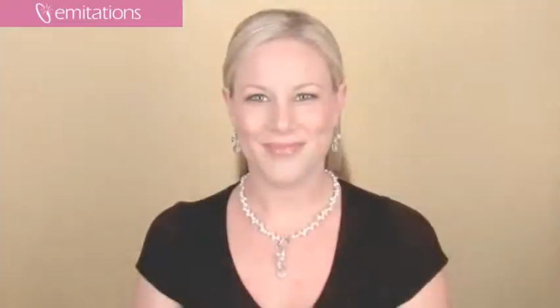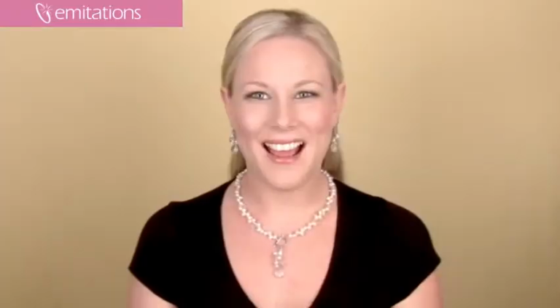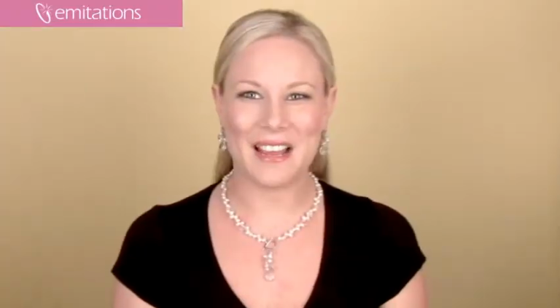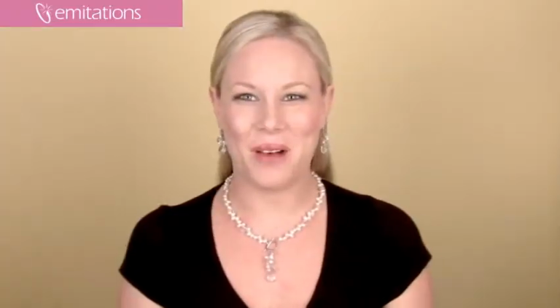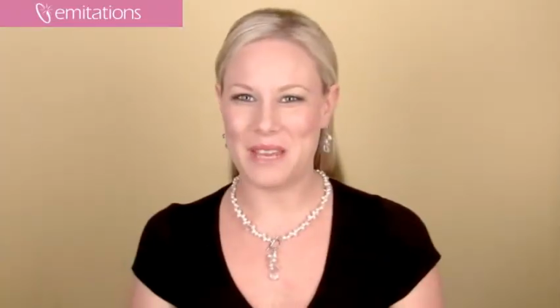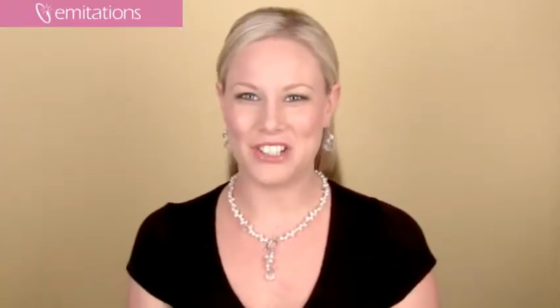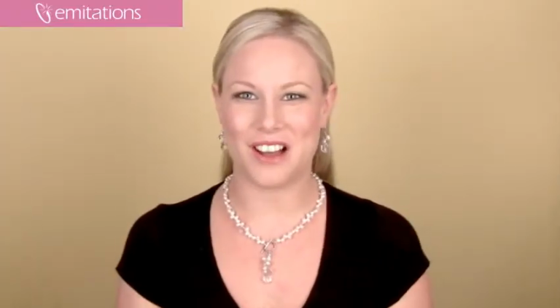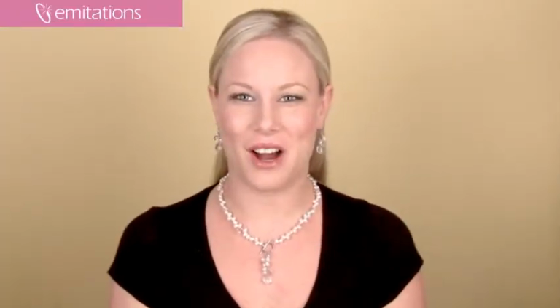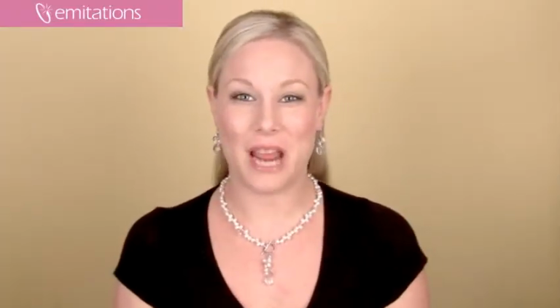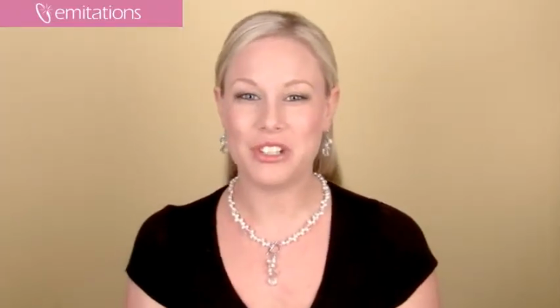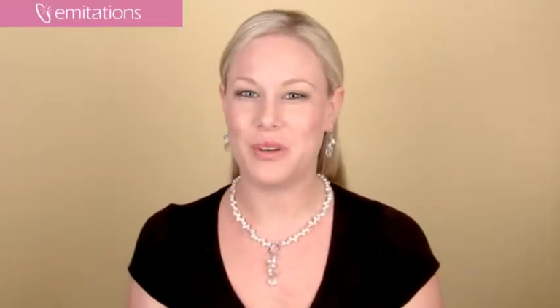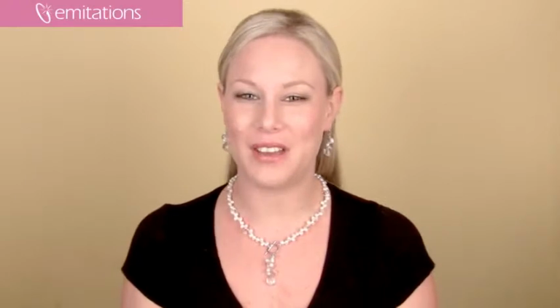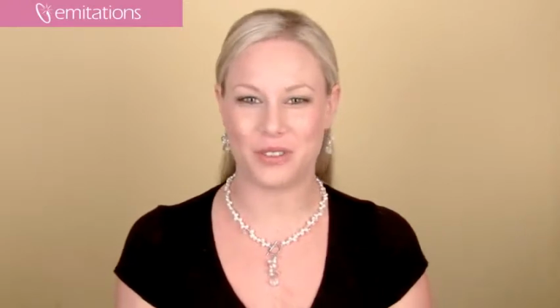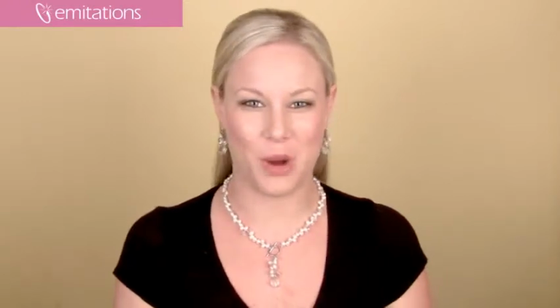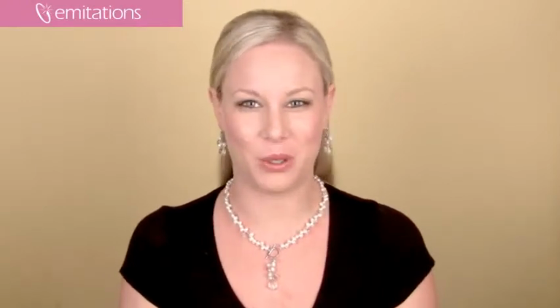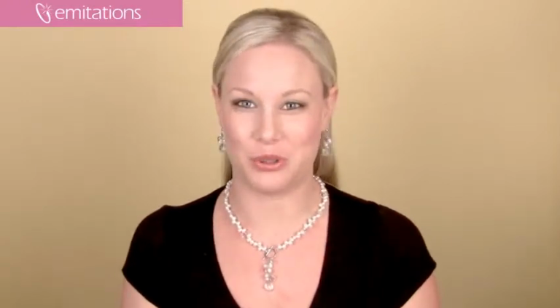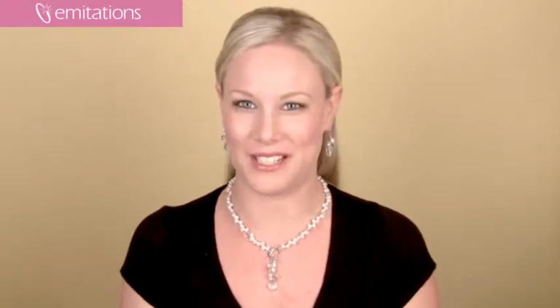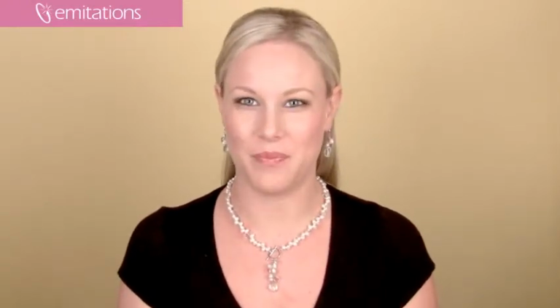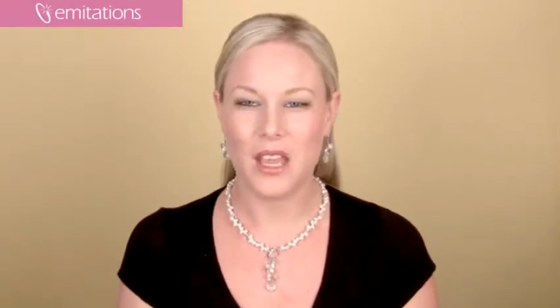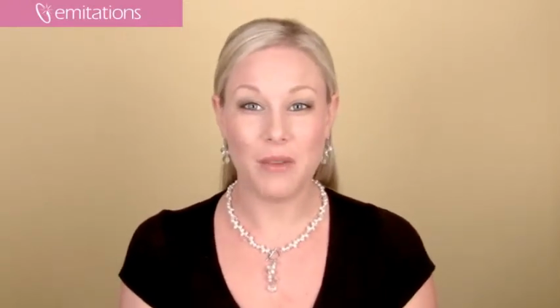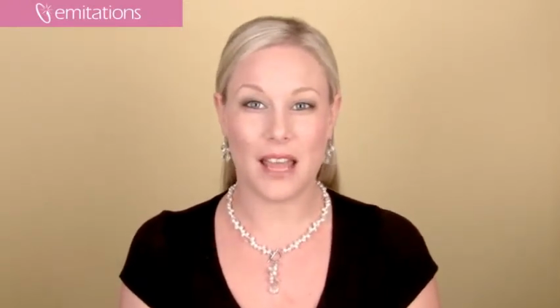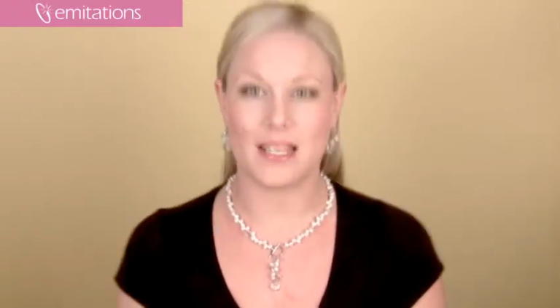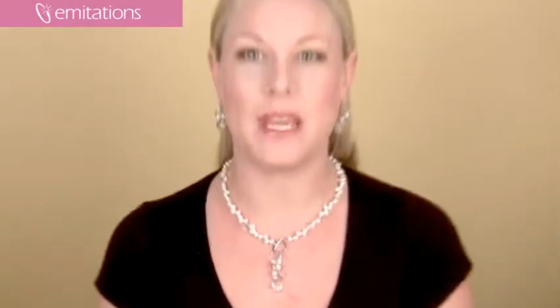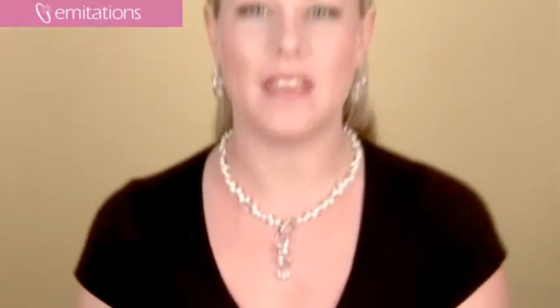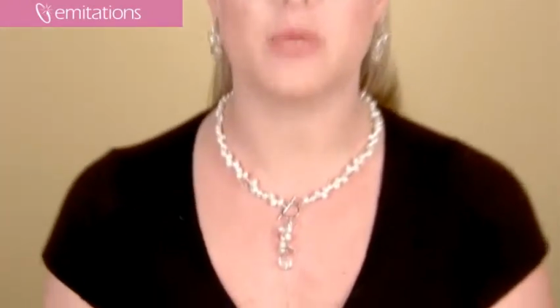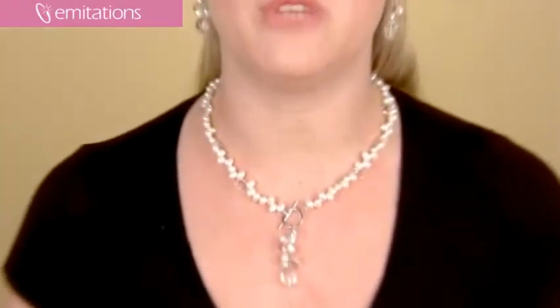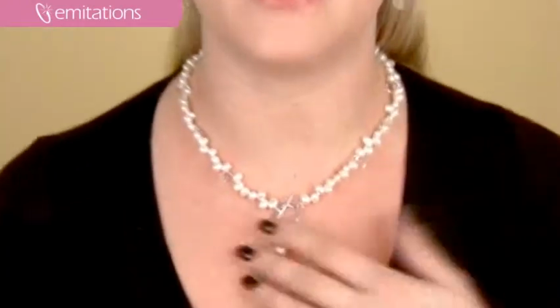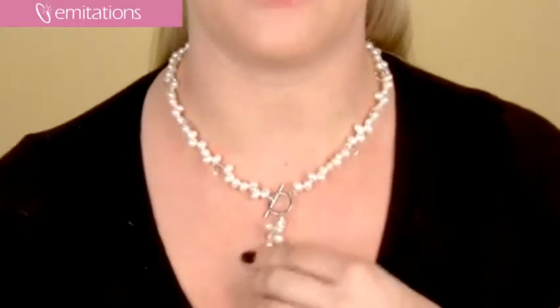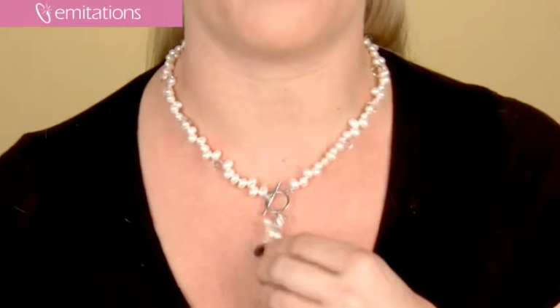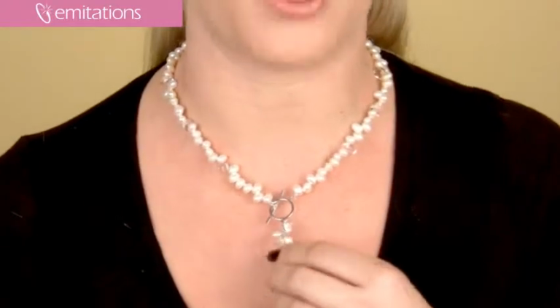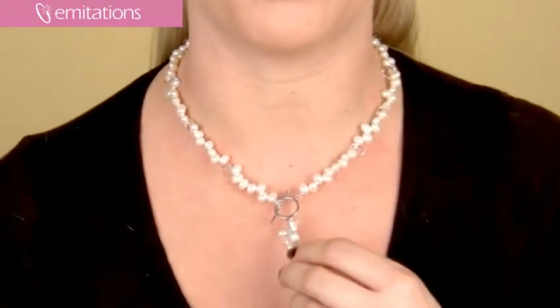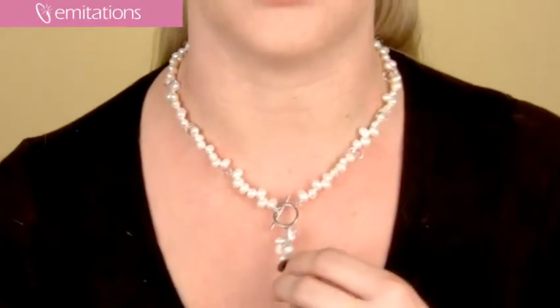Hi, I'm Belle with imitations.com and I'm here to show you Keiko's freshwater pearl jewelry set. I really like this set because I think it's a really unique take on the freshwater pearl look.